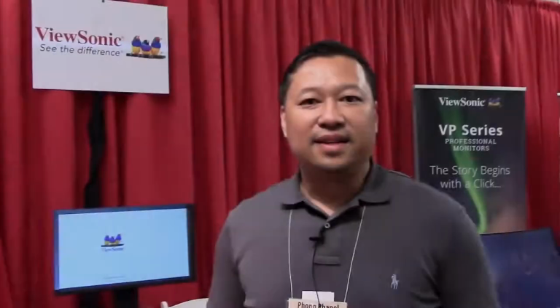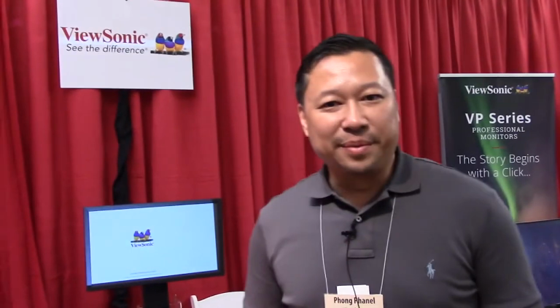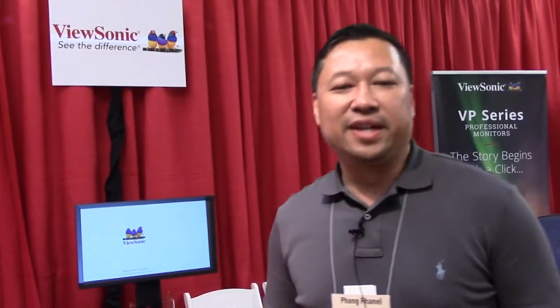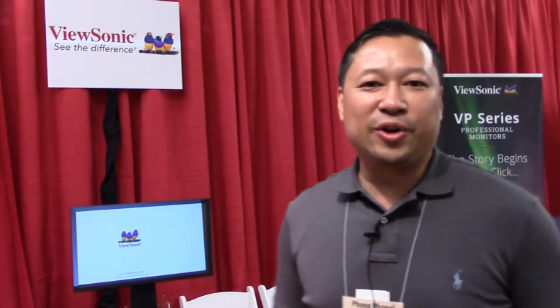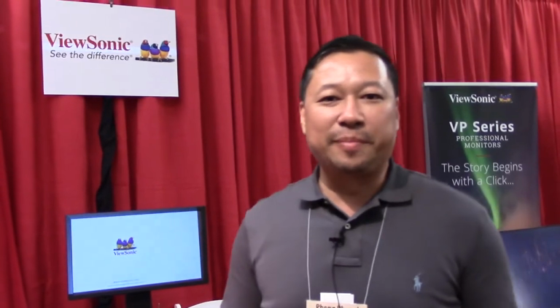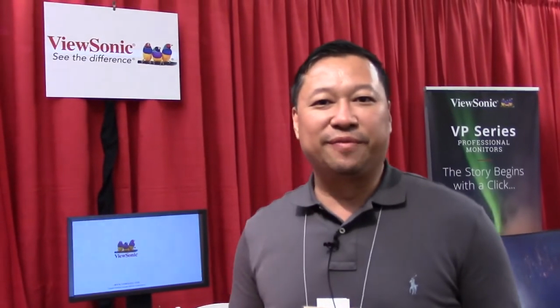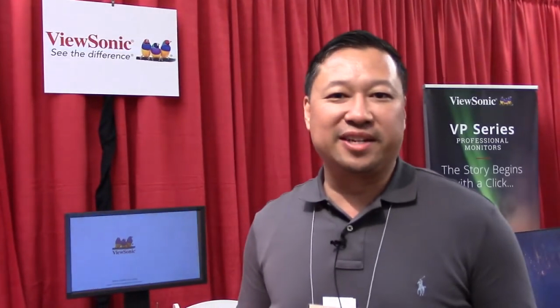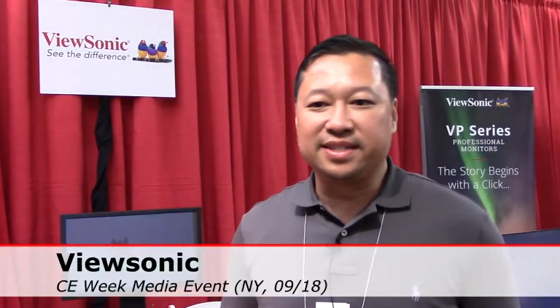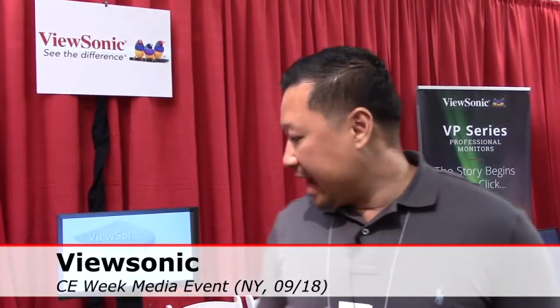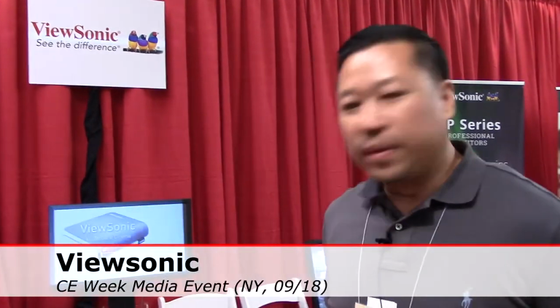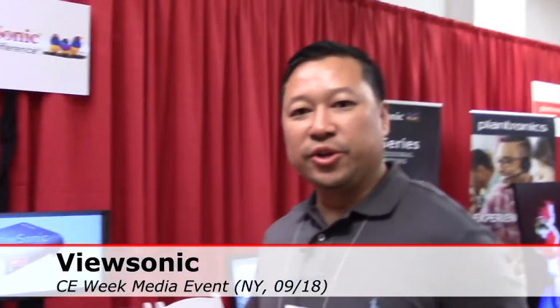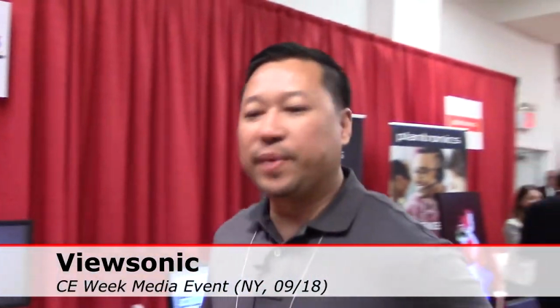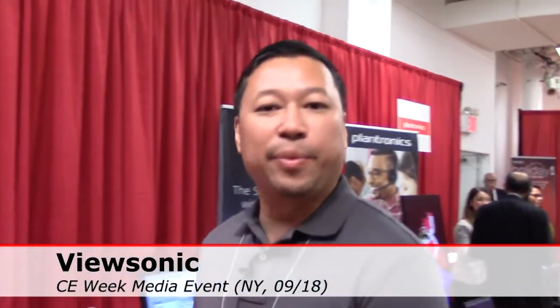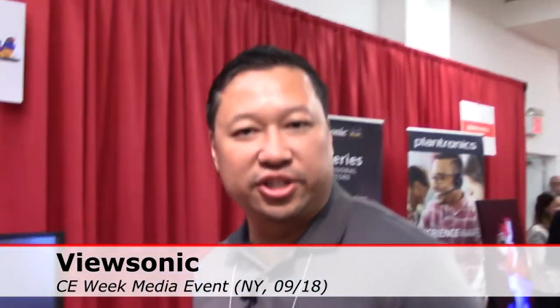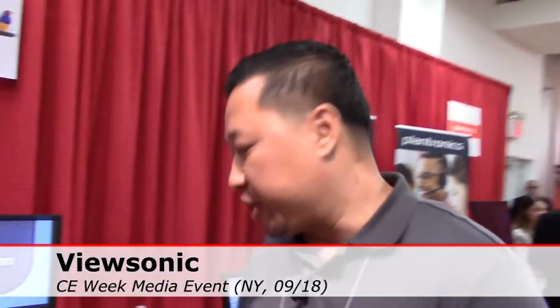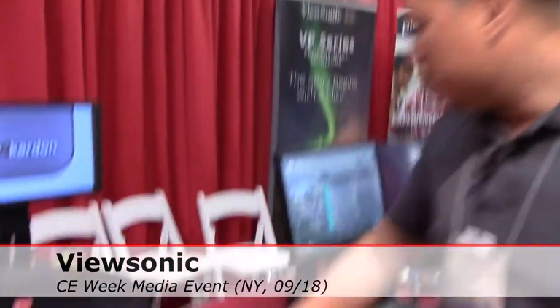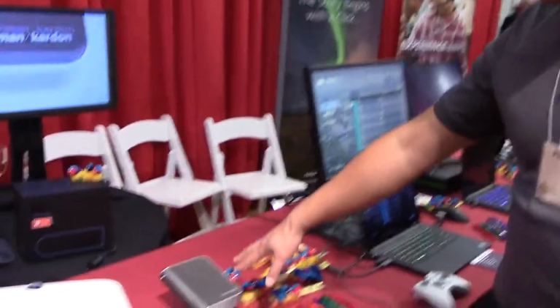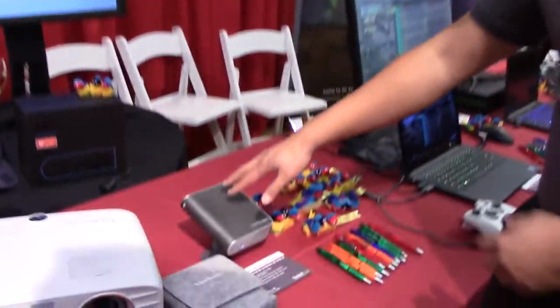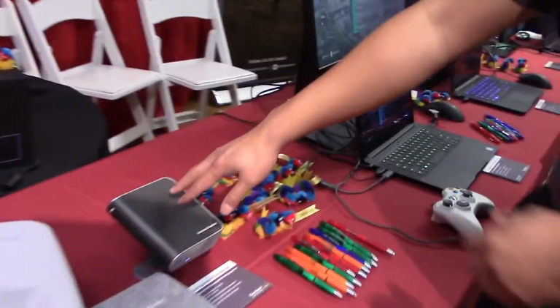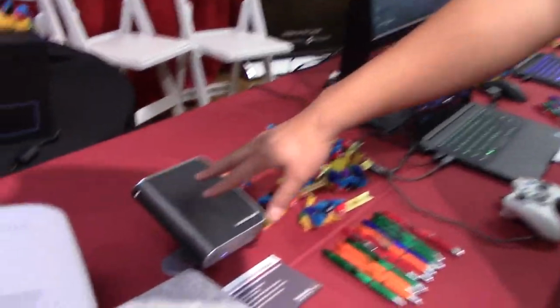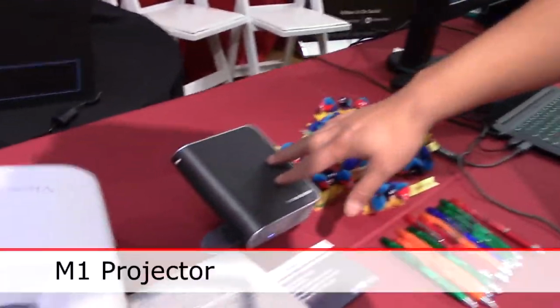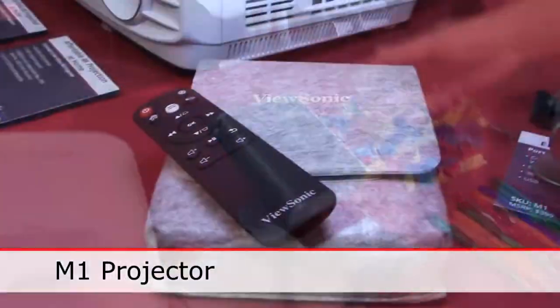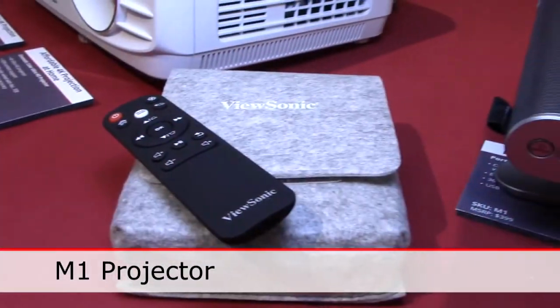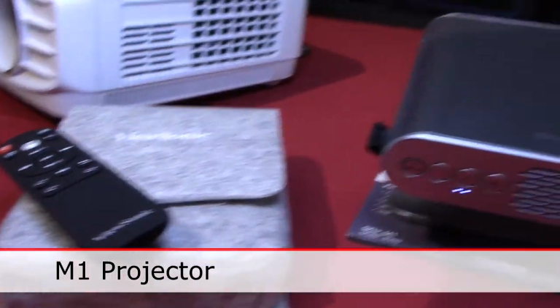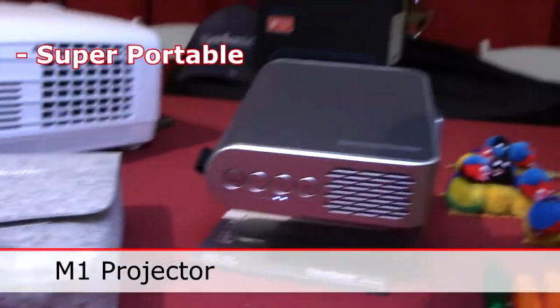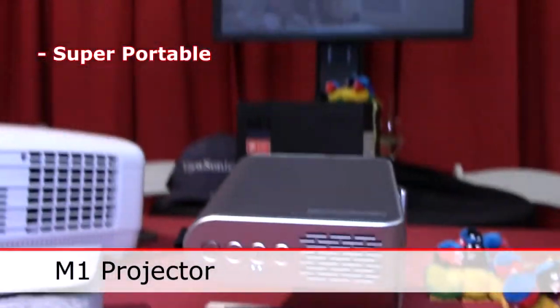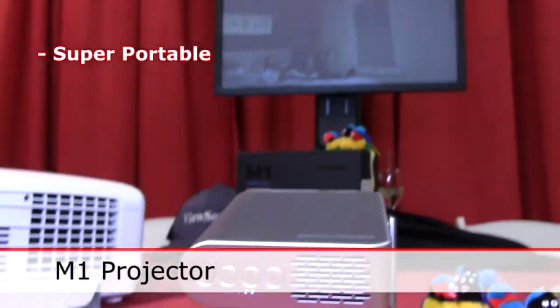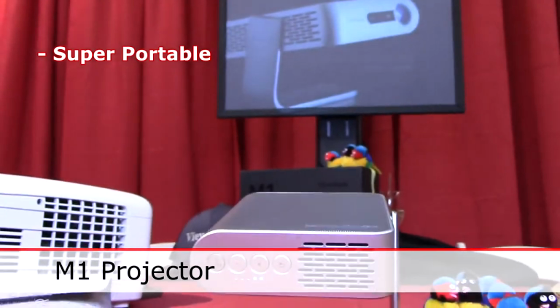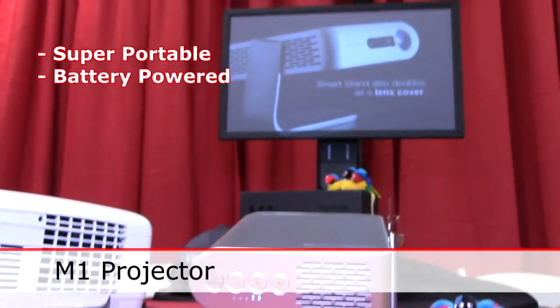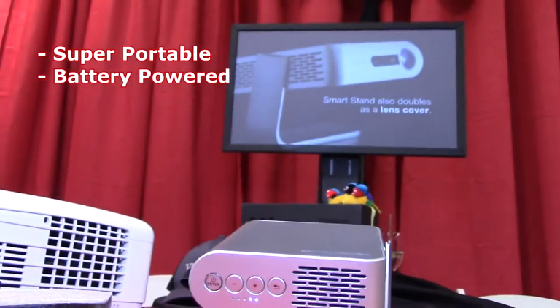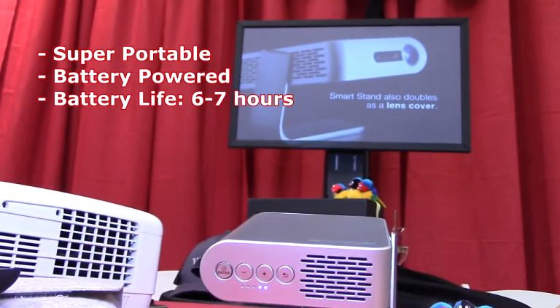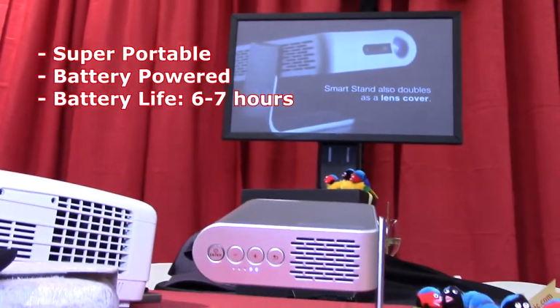Hi, my name is Fong Fanel, Vertical Marketing Manager at ViewSonic Displays. We want to show you a couple of projectors here. First one is our M1 projector — it's hyper portable, very small, battery powered, with six to seven hour battery life.